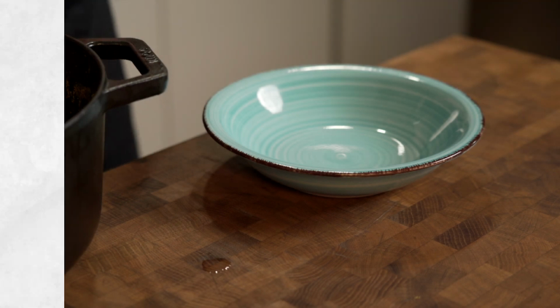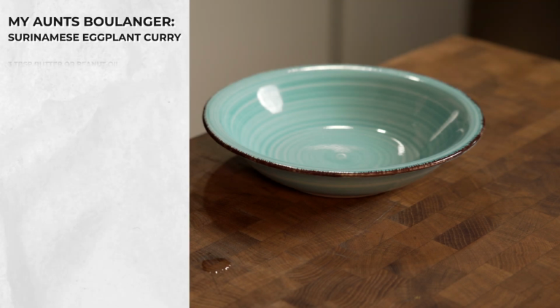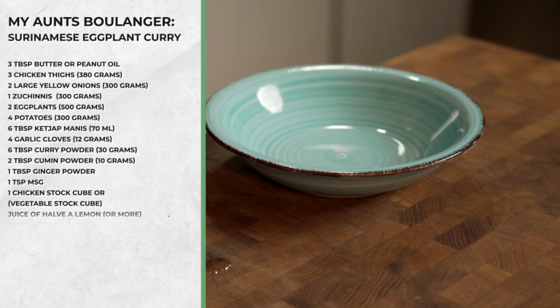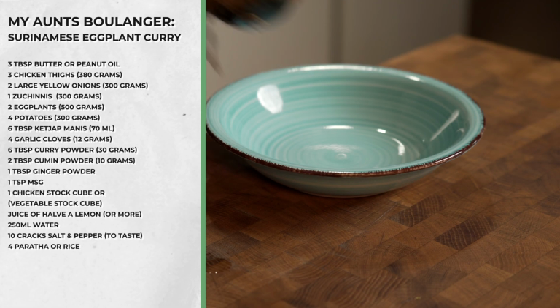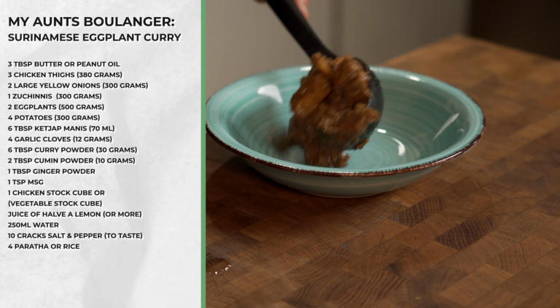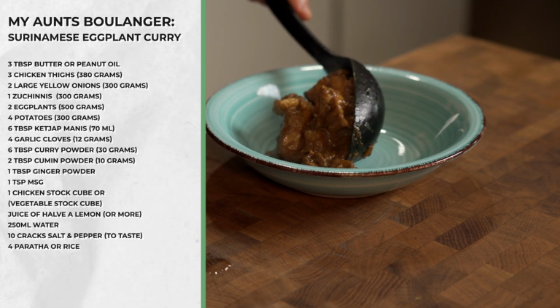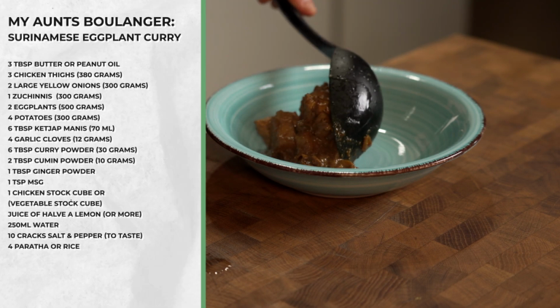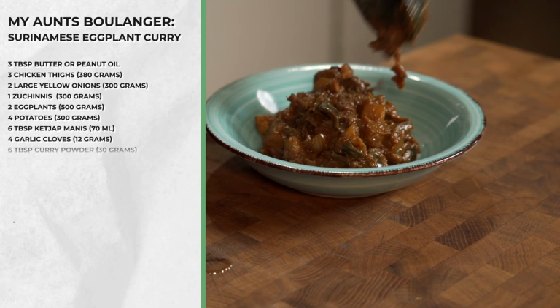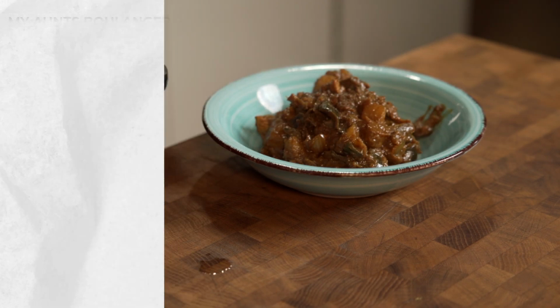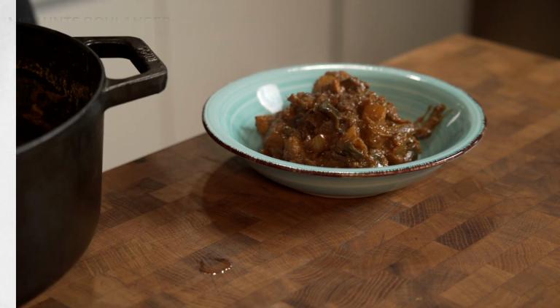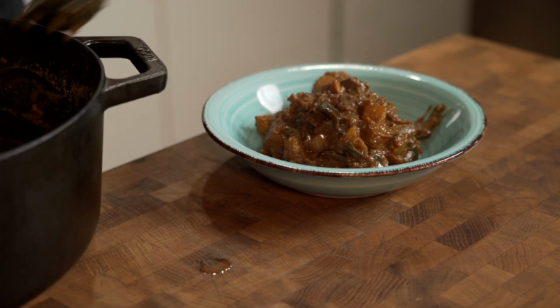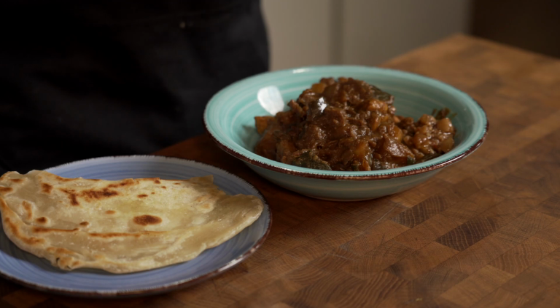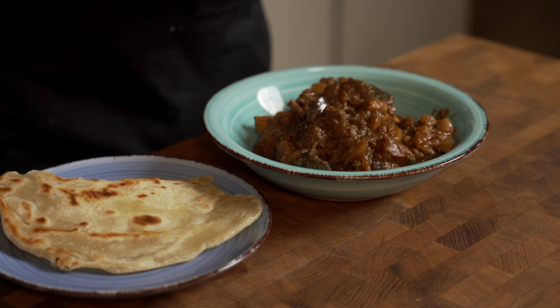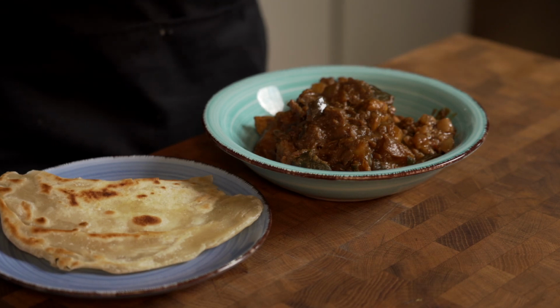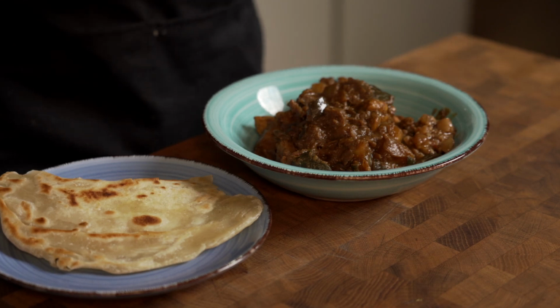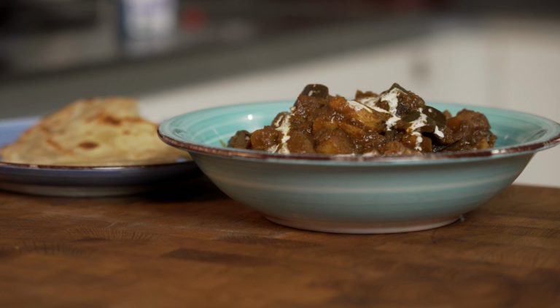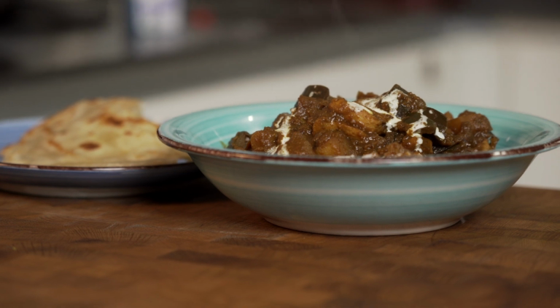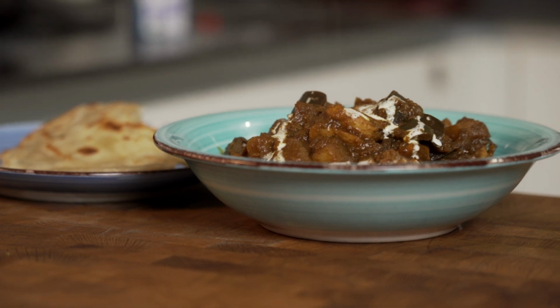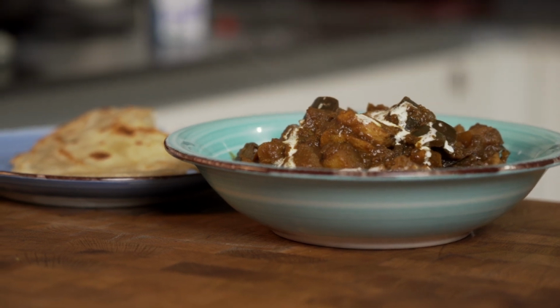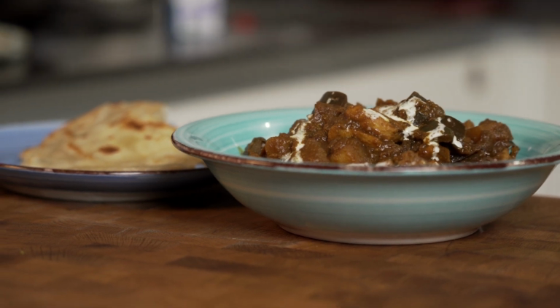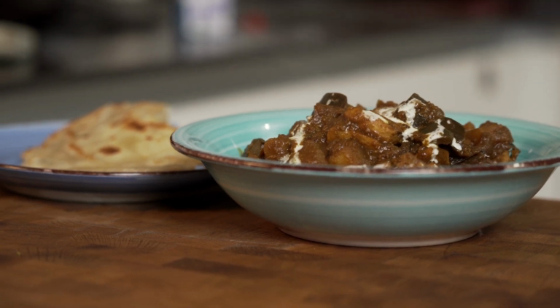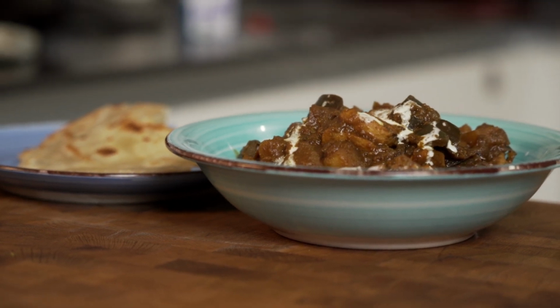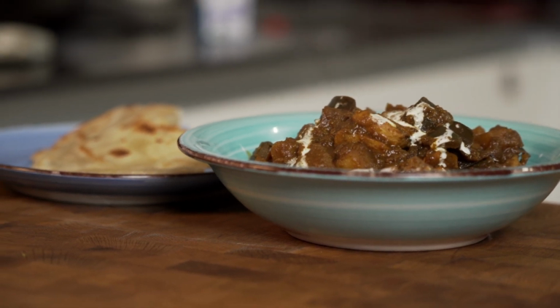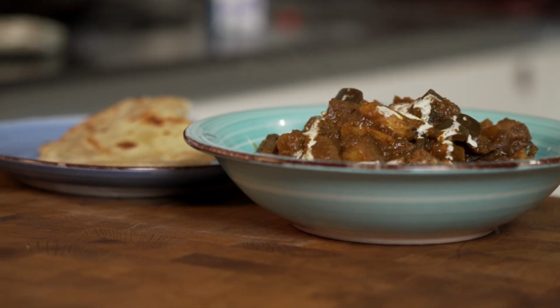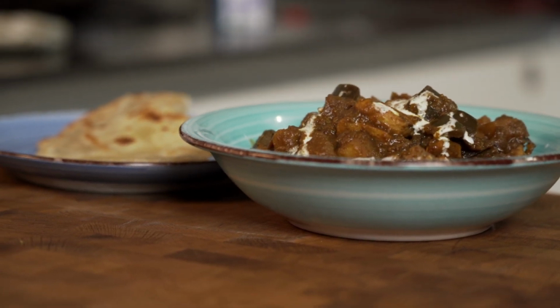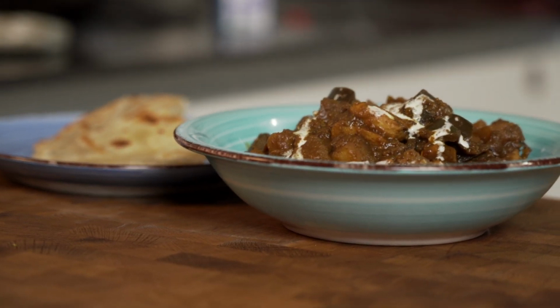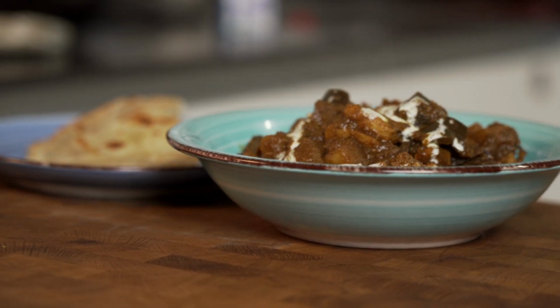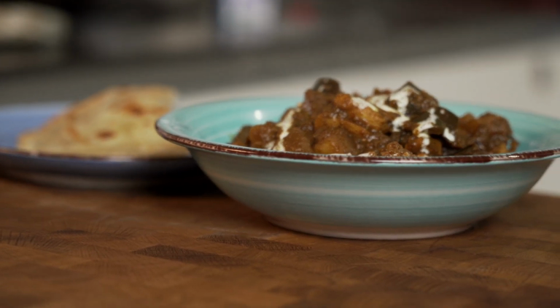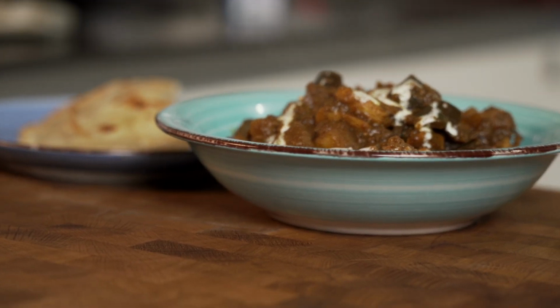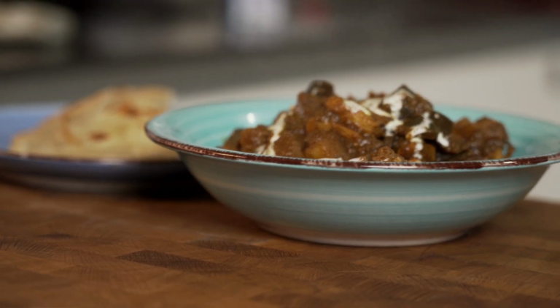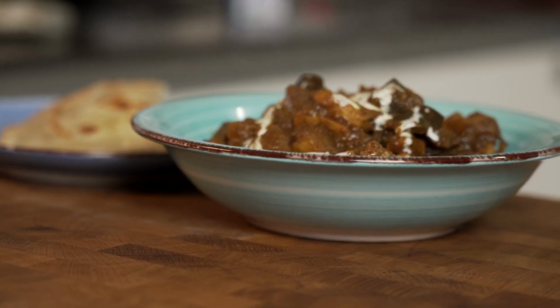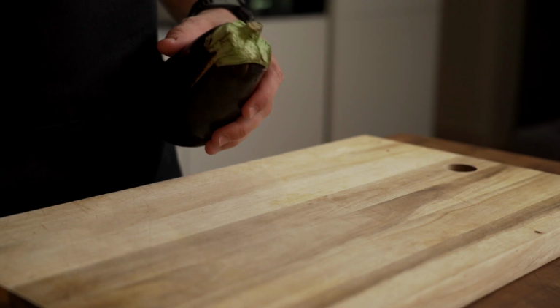Boulanger is a Surinamese eggplant curry, but this version makes it our family secret since it has changed over time due to the ingredients my aunt and predecessors added to it.